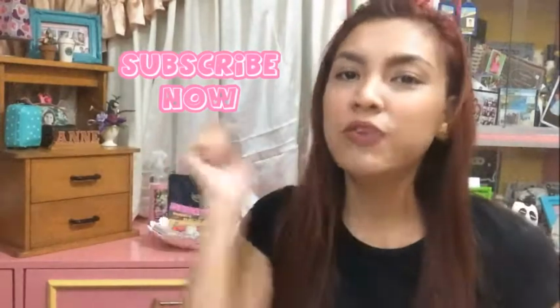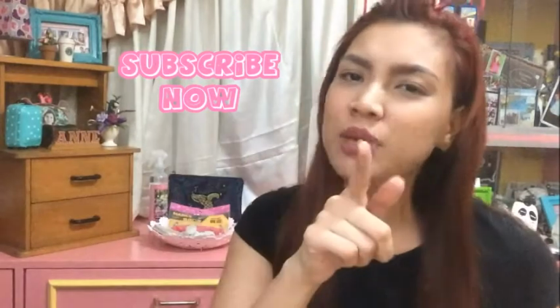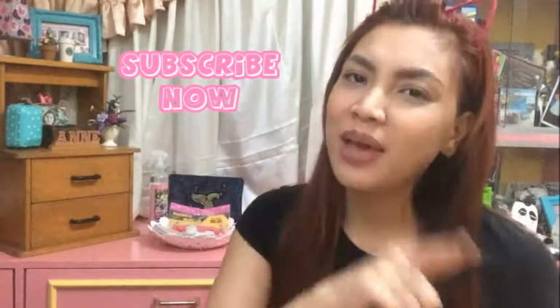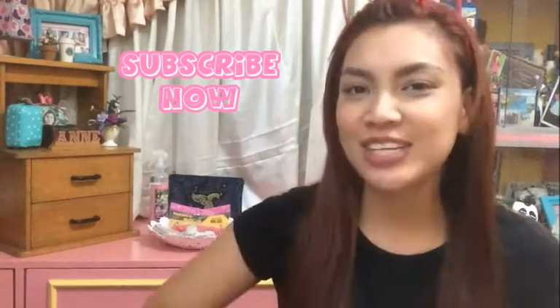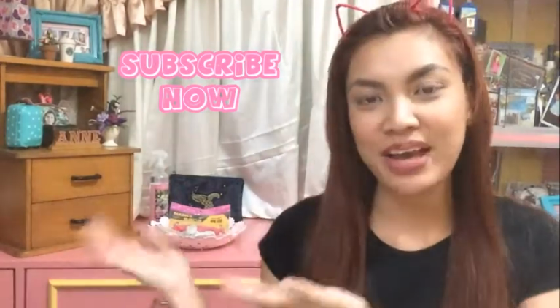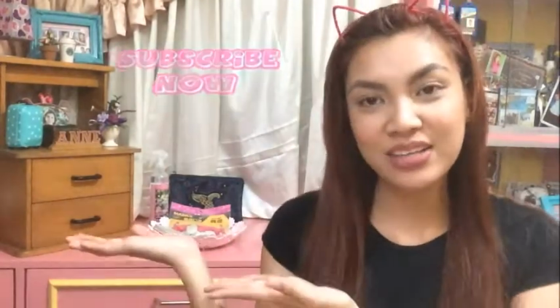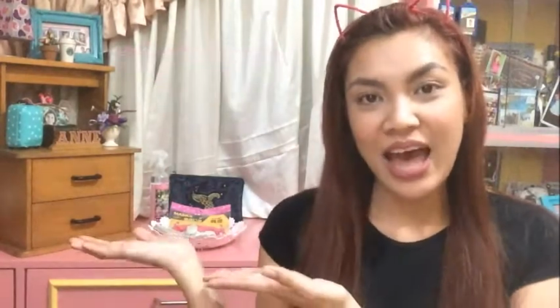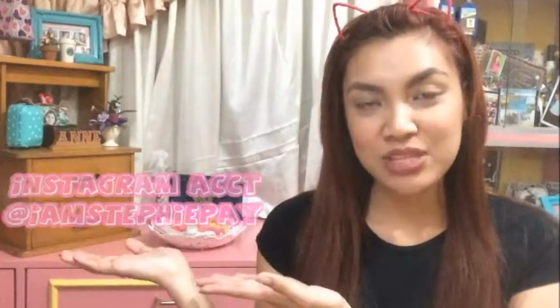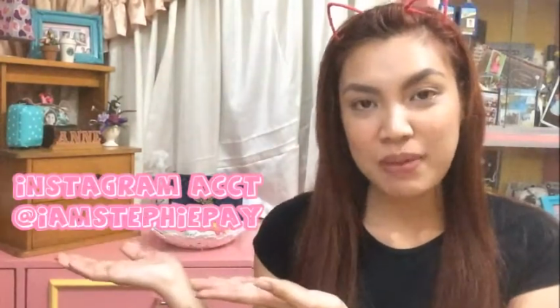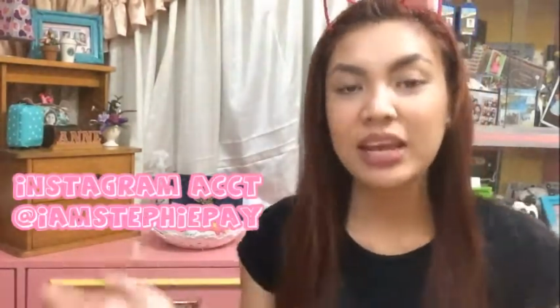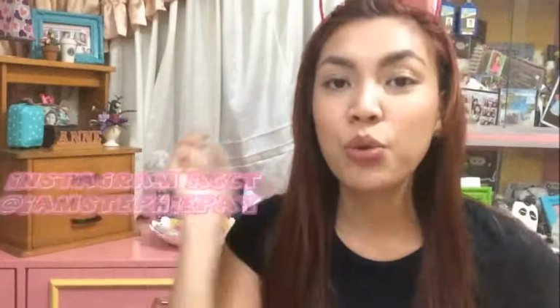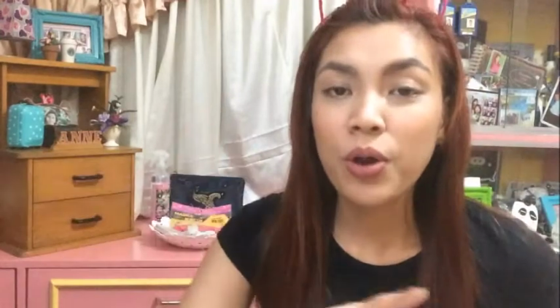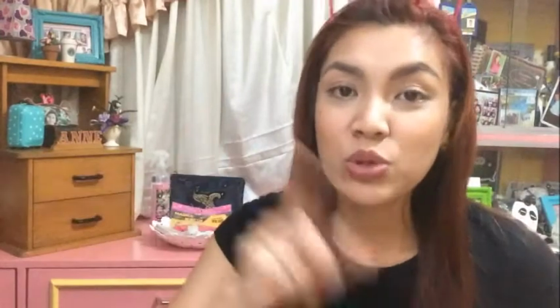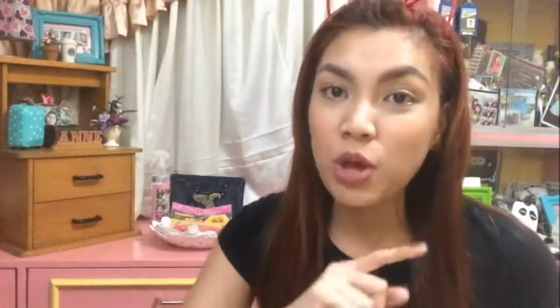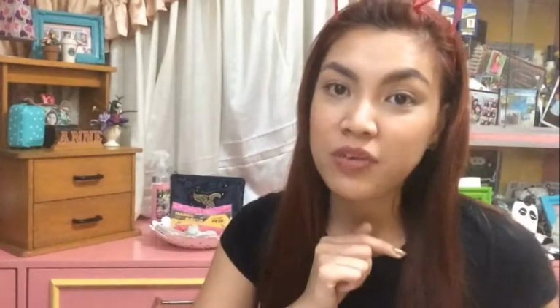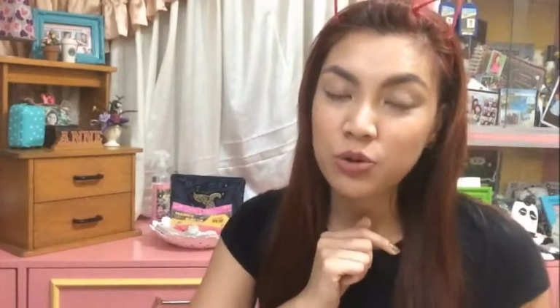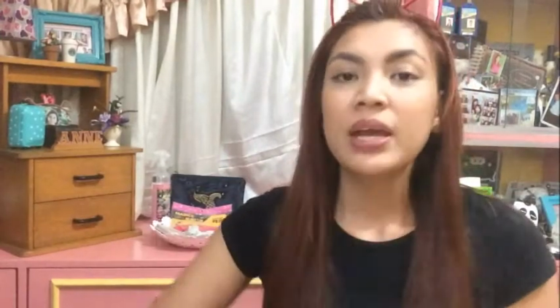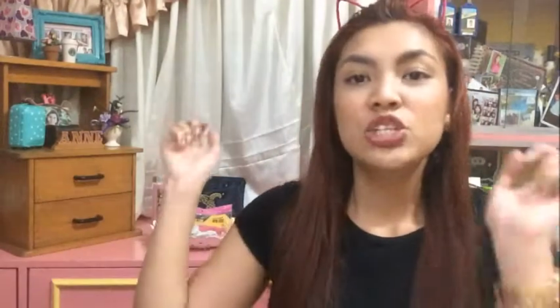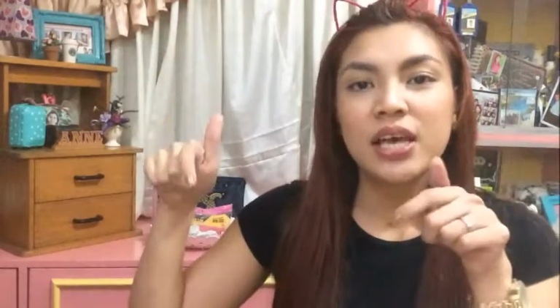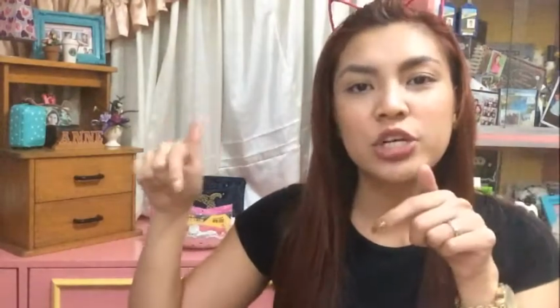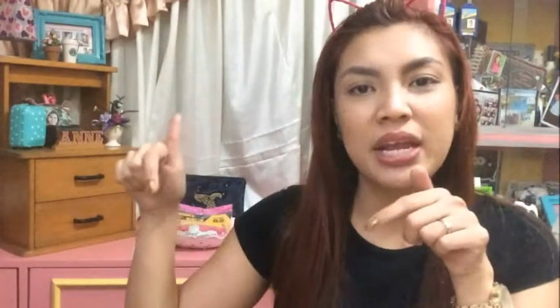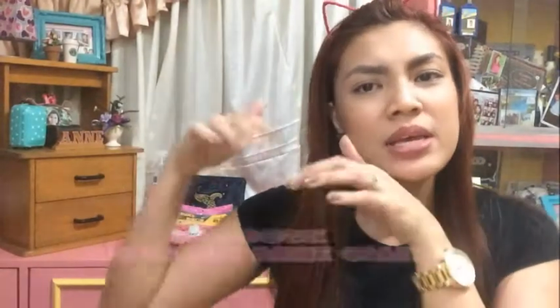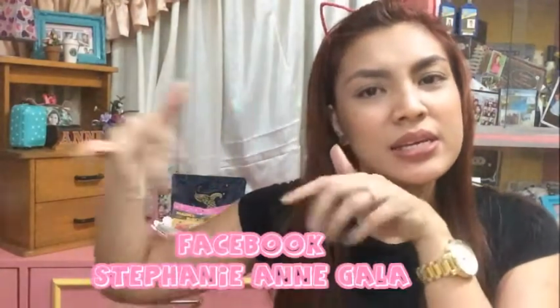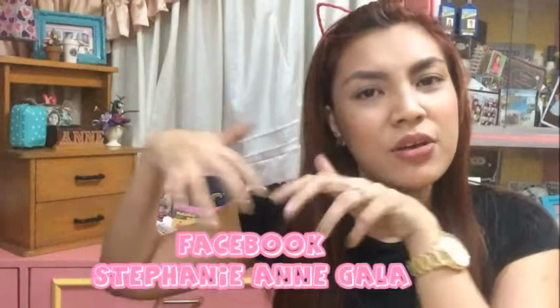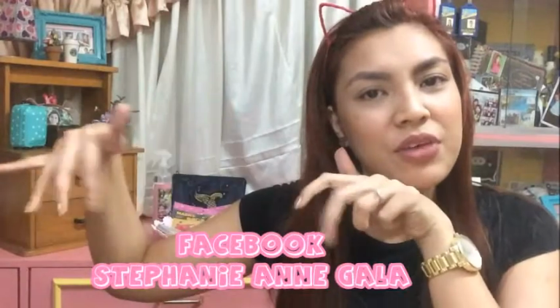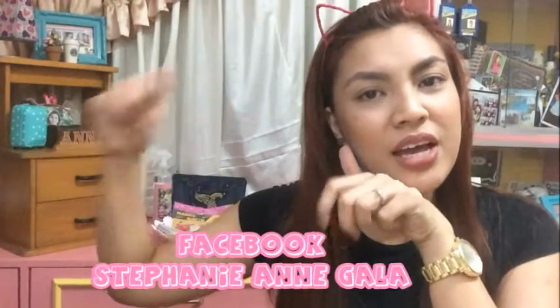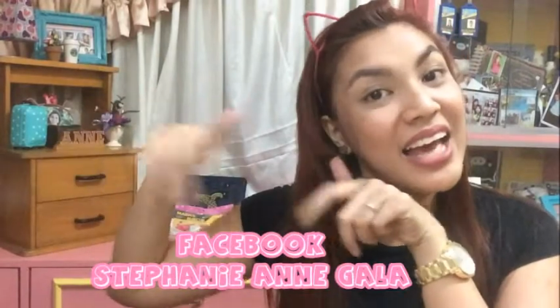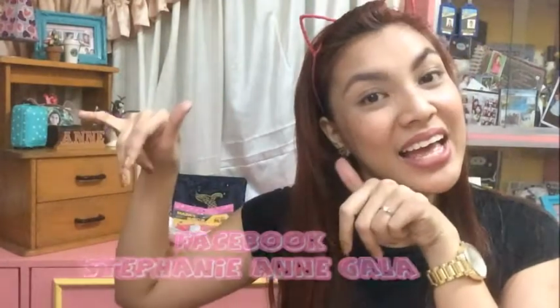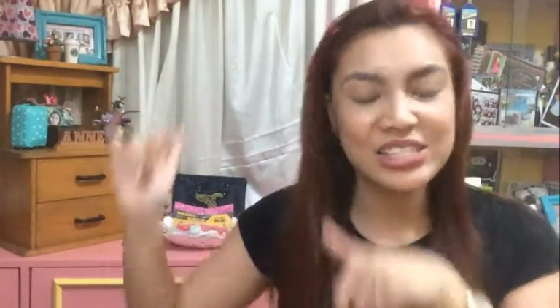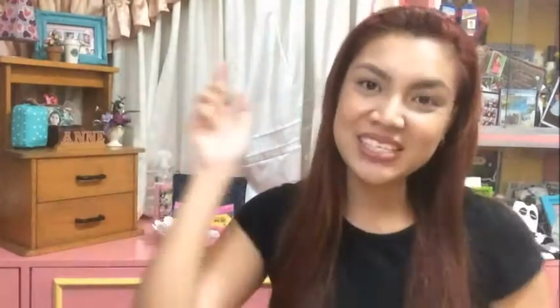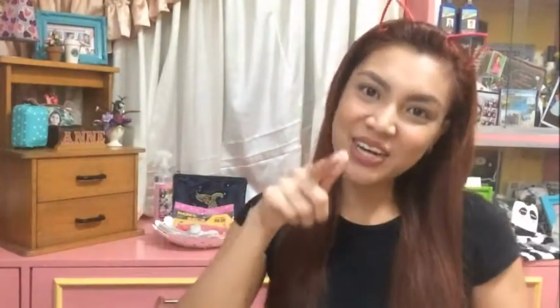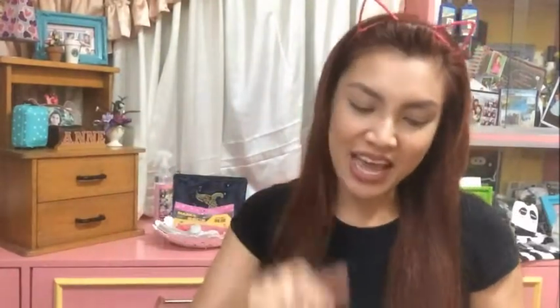Follow me on my Instagram account, Iamstipipay. And if you want to add me on my Facebook, just search my name, Stephanie Ann. So let's get started, guys.